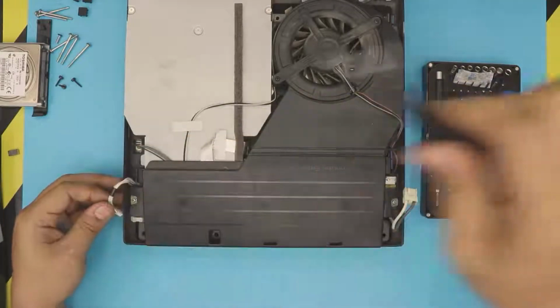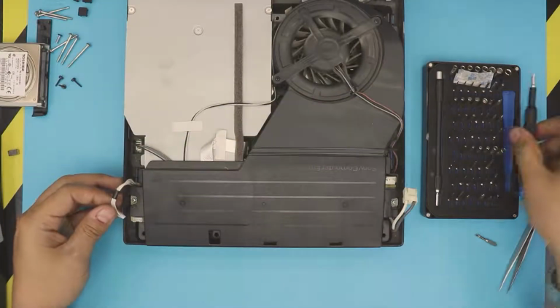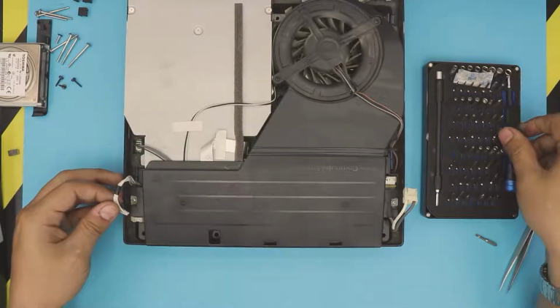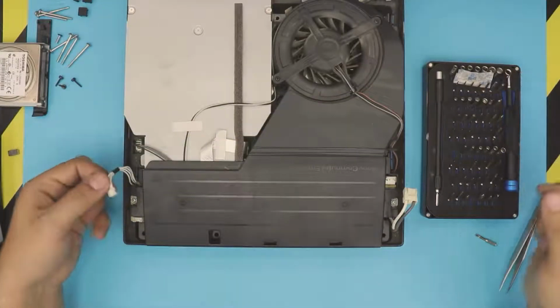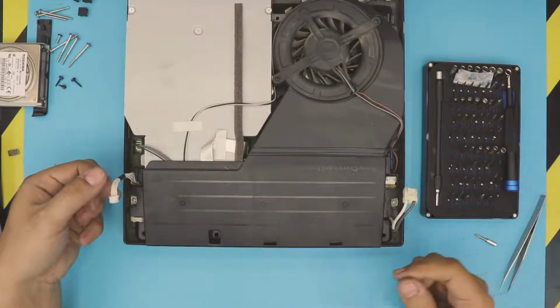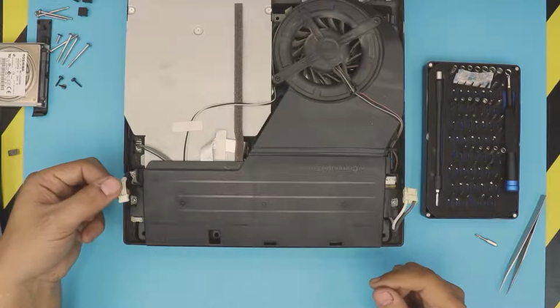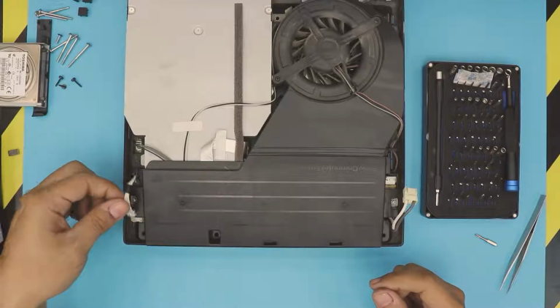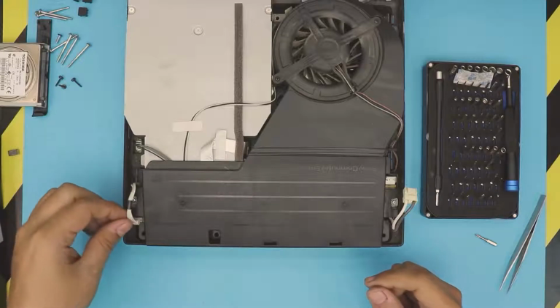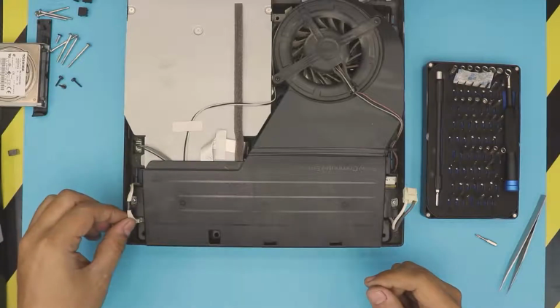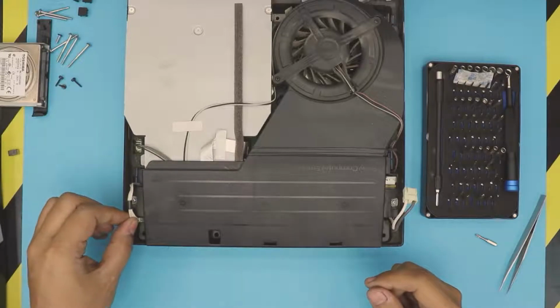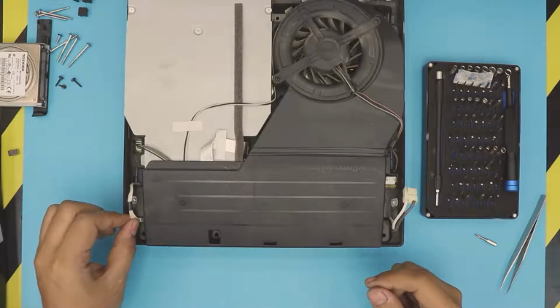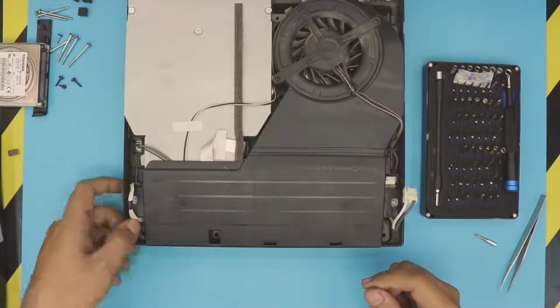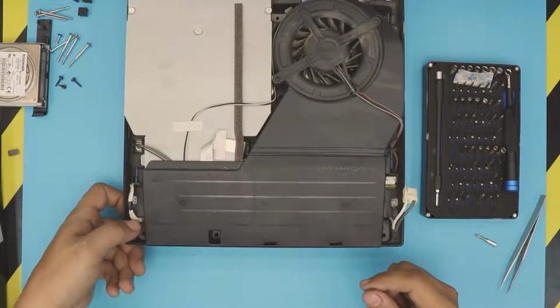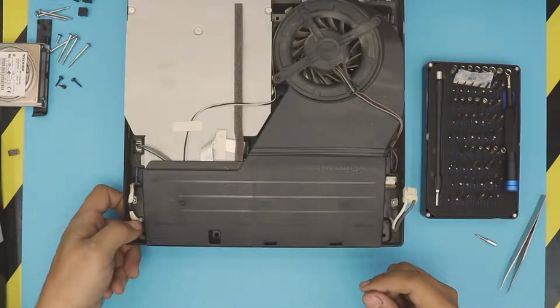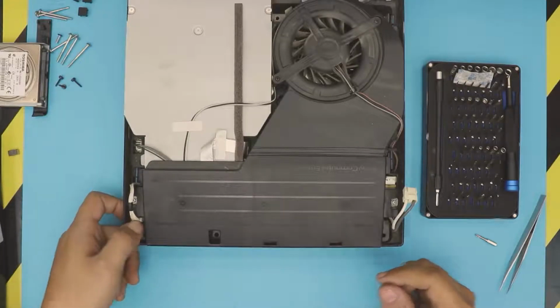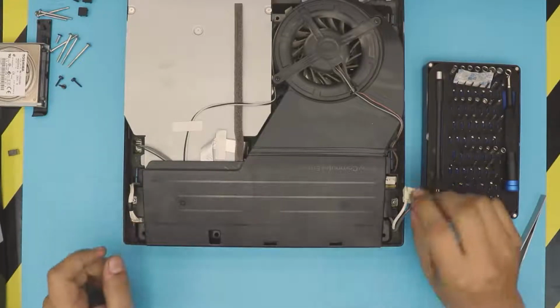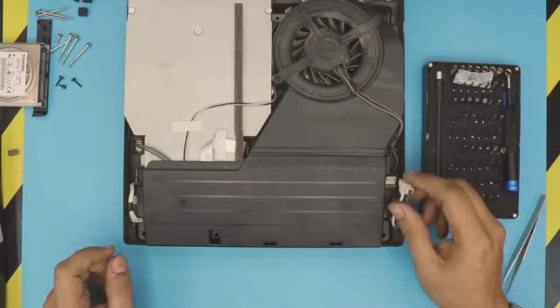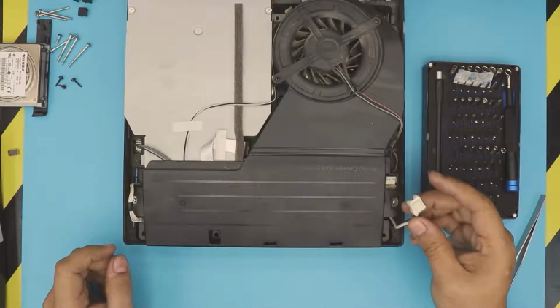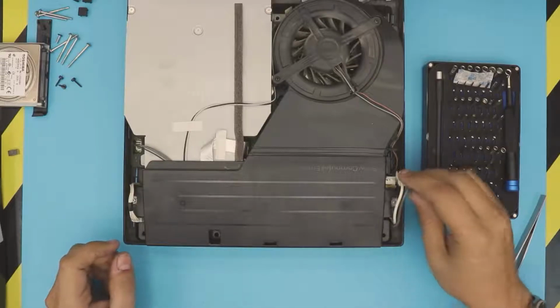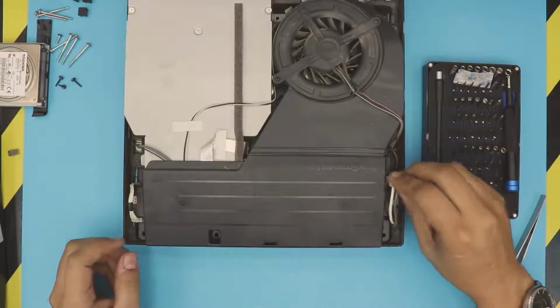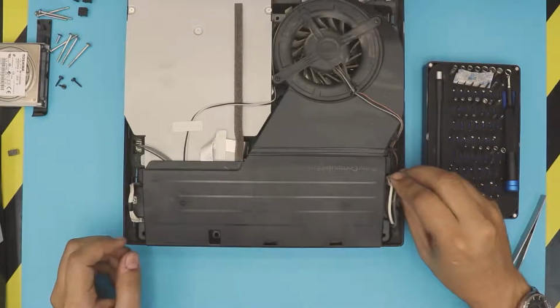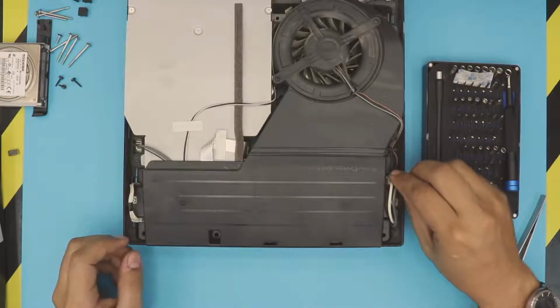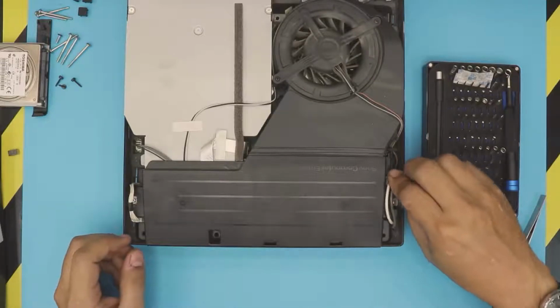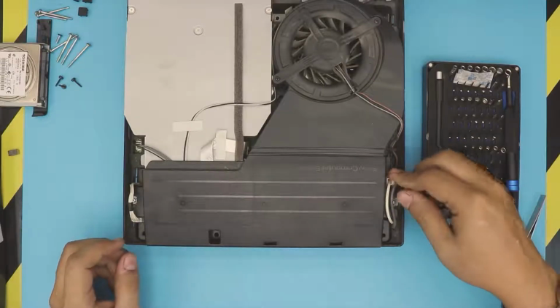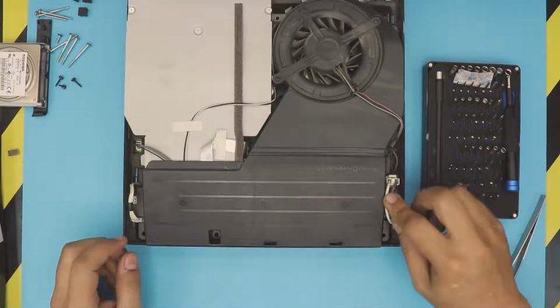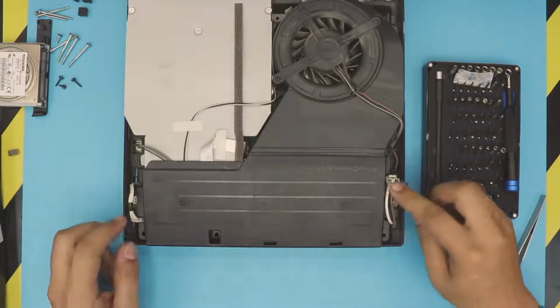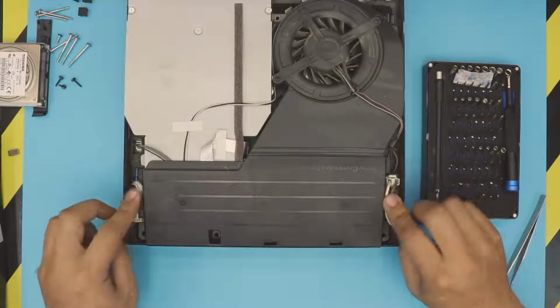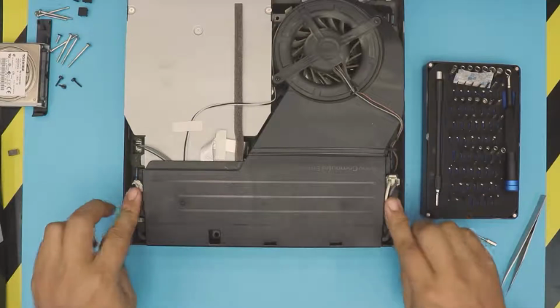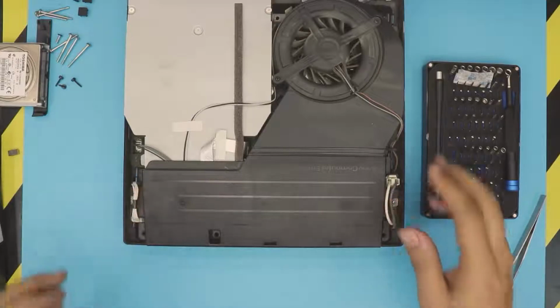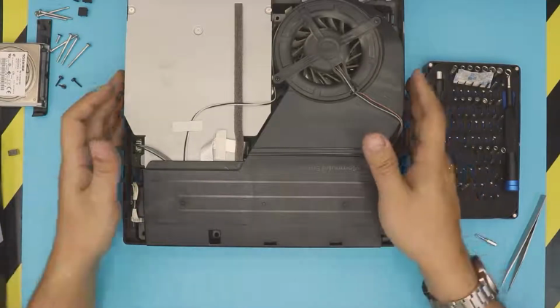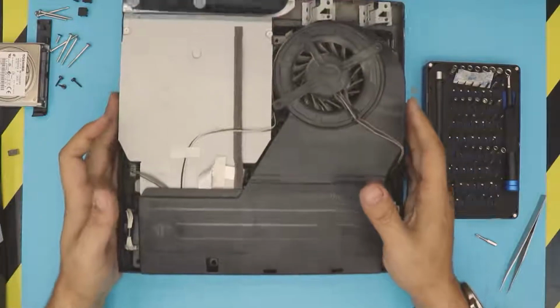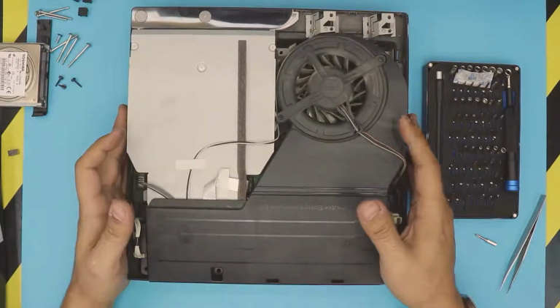Connect the 12-volt cable into the jack and push it all the way down. Put the power cable in all the way — you should hear a click sound.